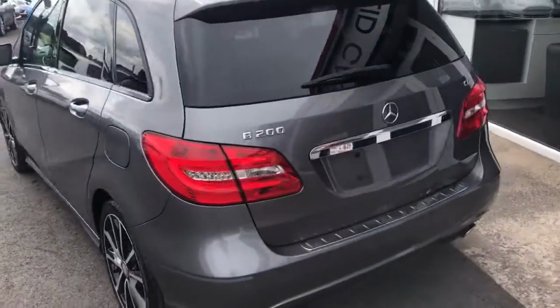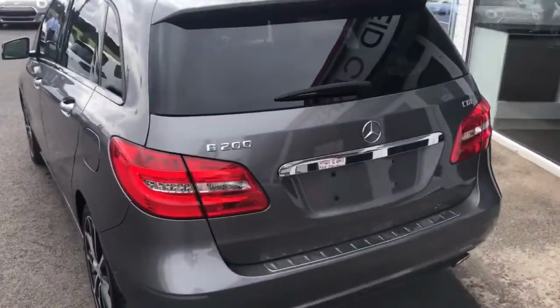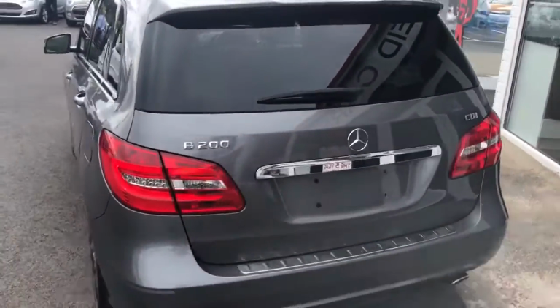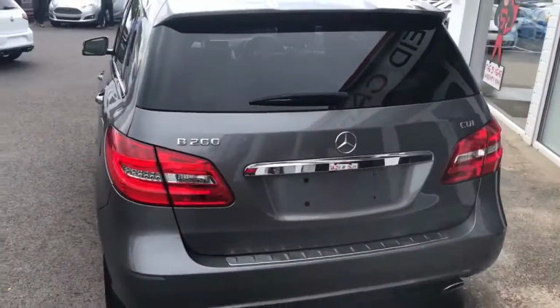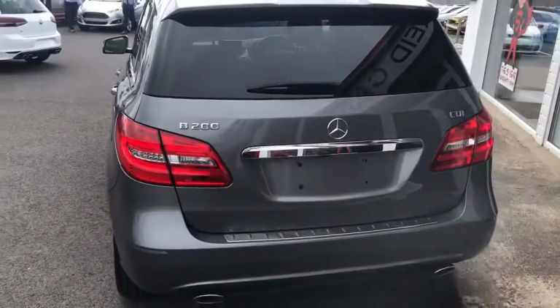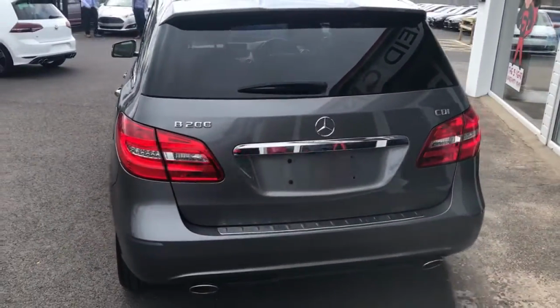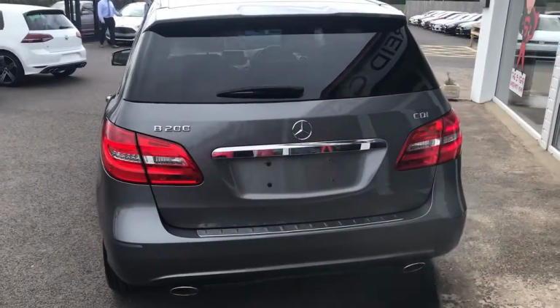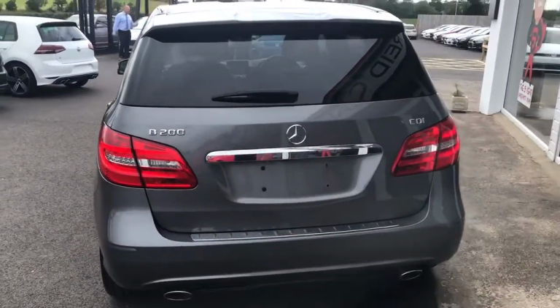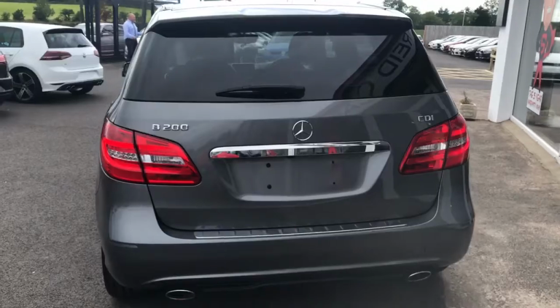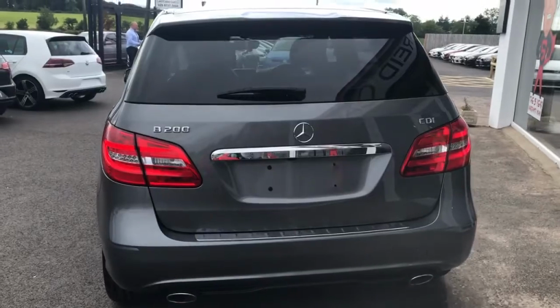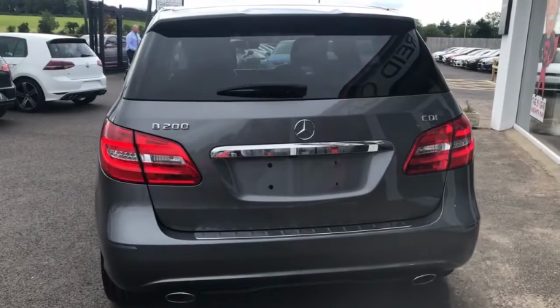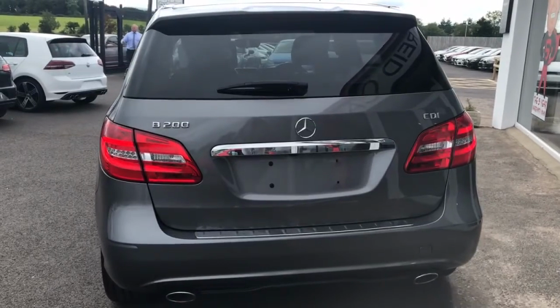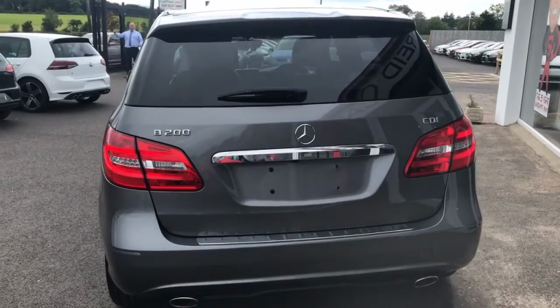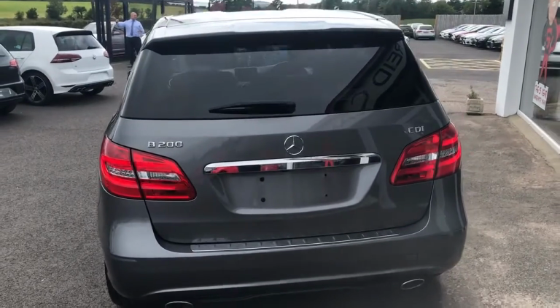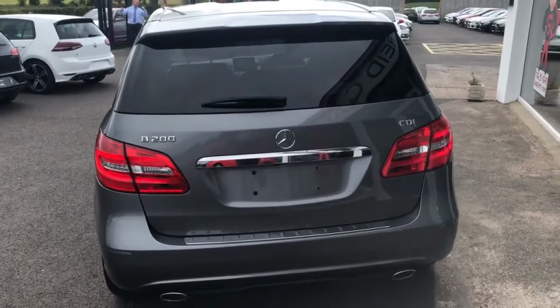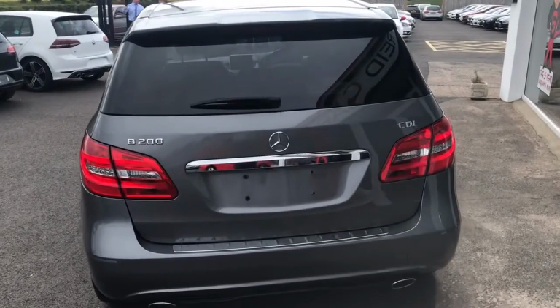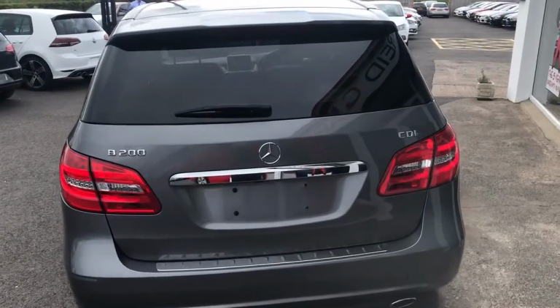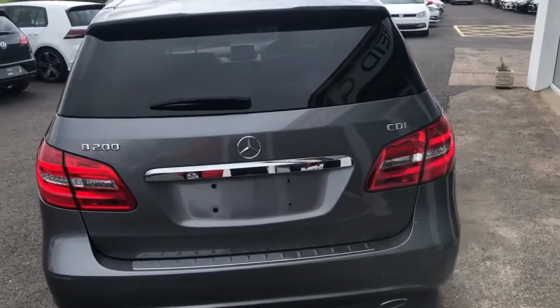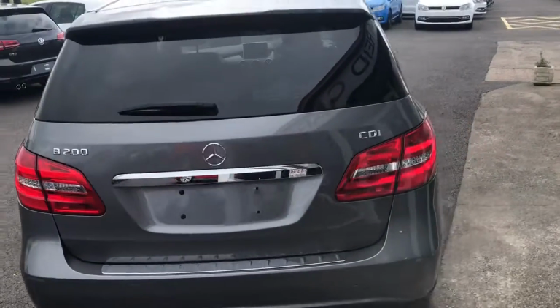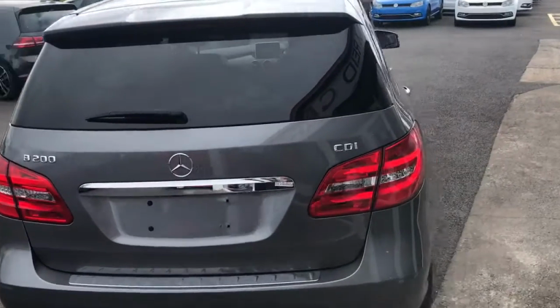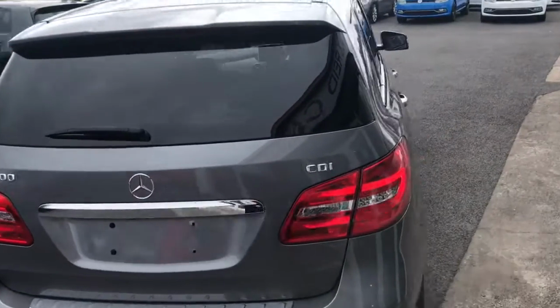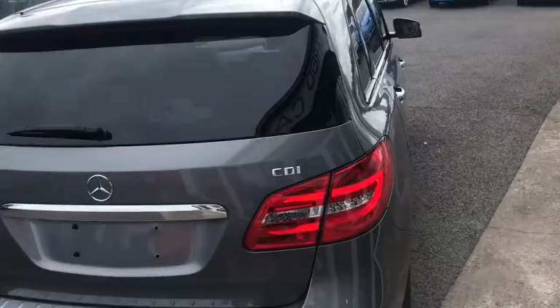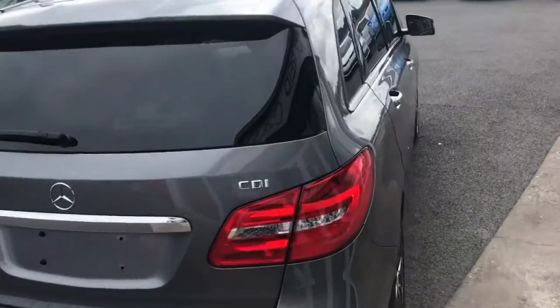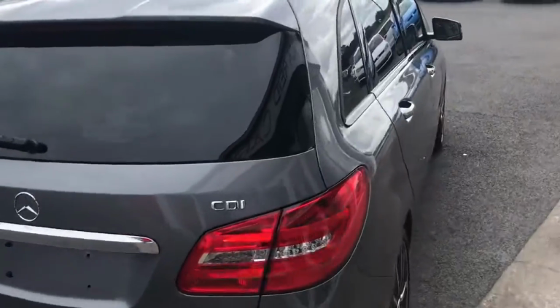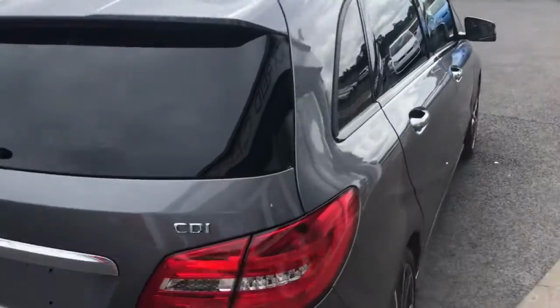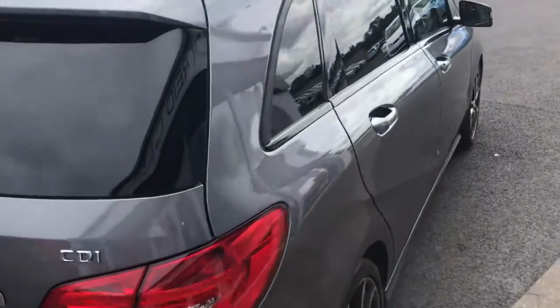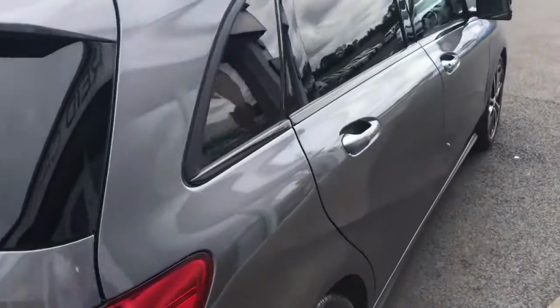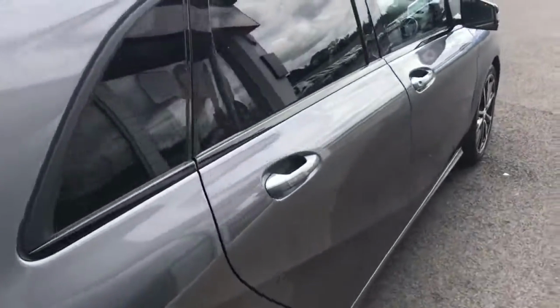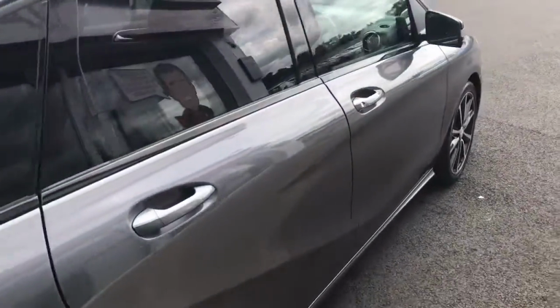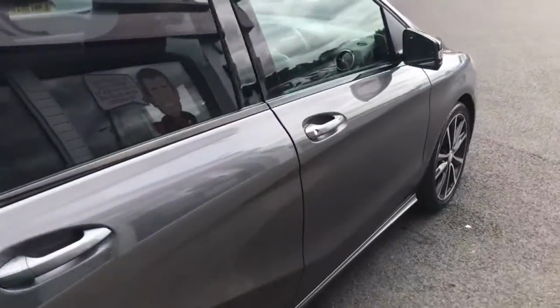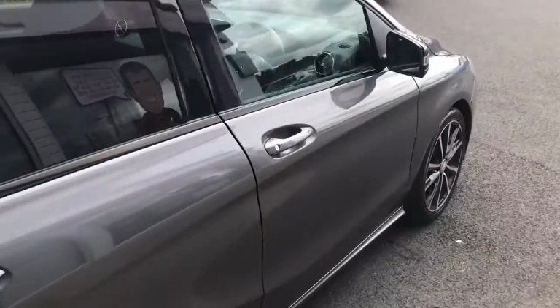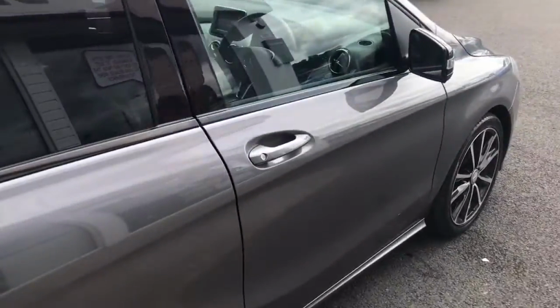This is the B200, so it is a 1.8 diesel Mercedes engine. It's £120 a year to tax, 135 brake horsepower, so plenty of oomph for a car this size.